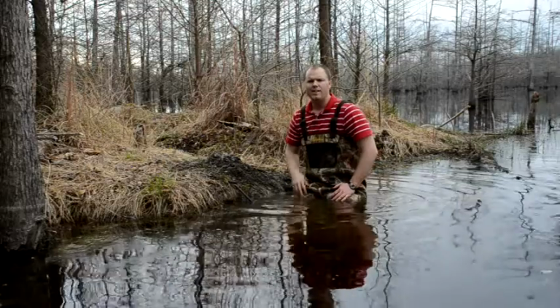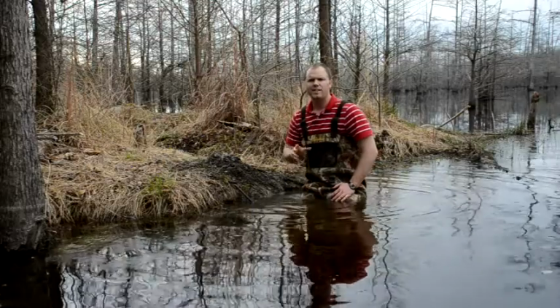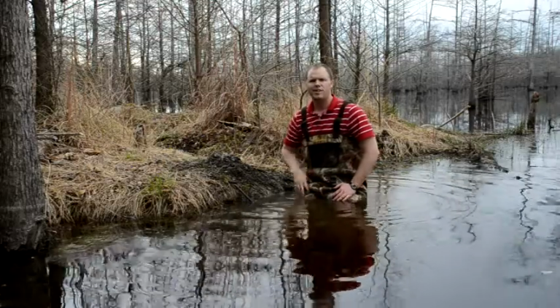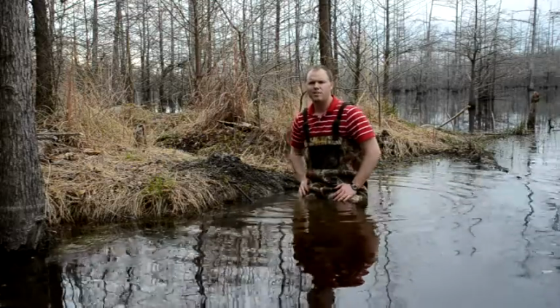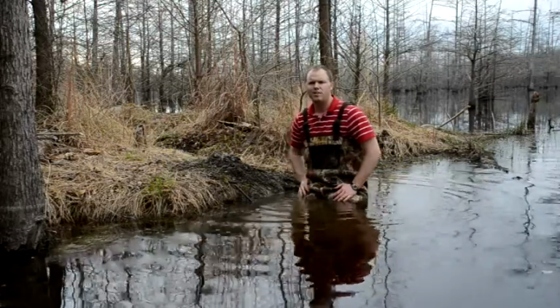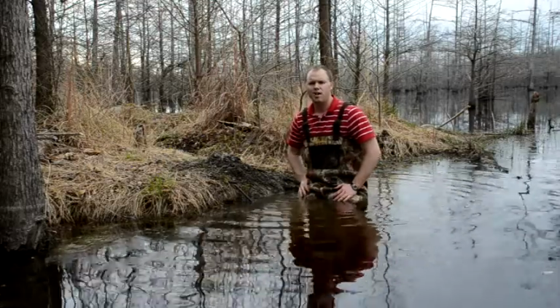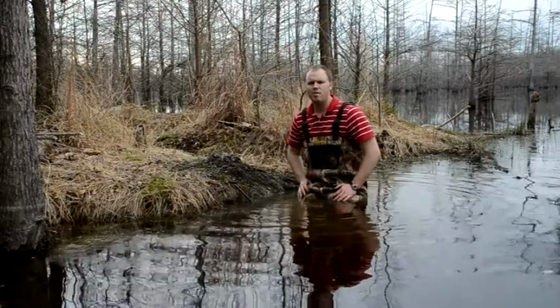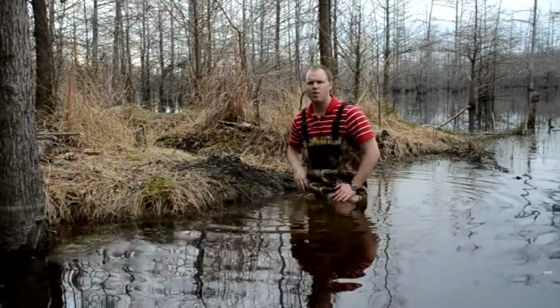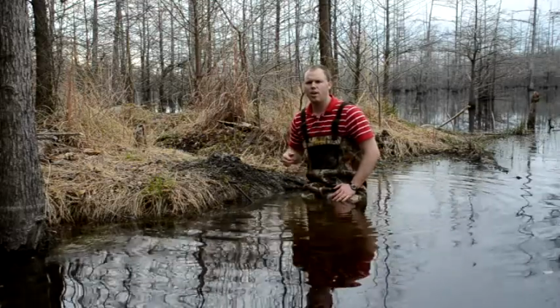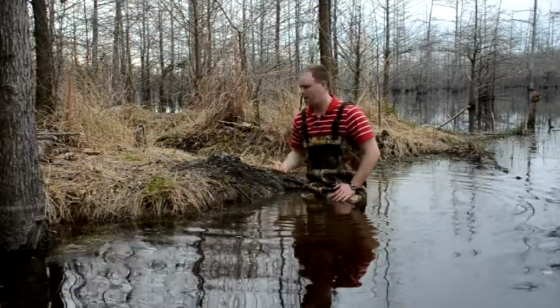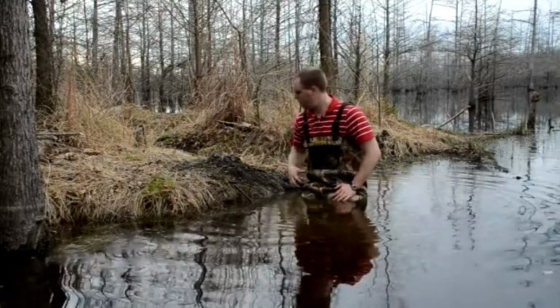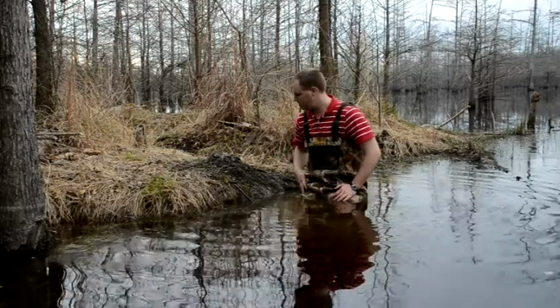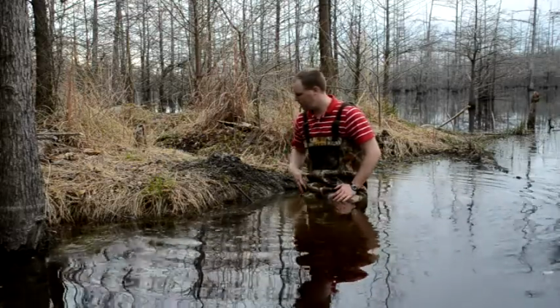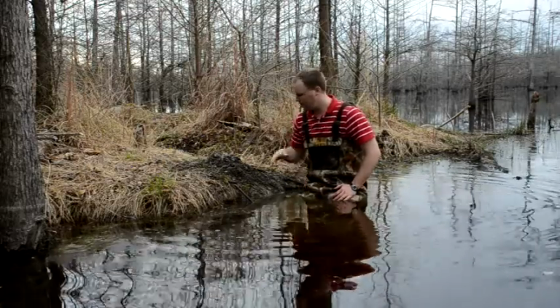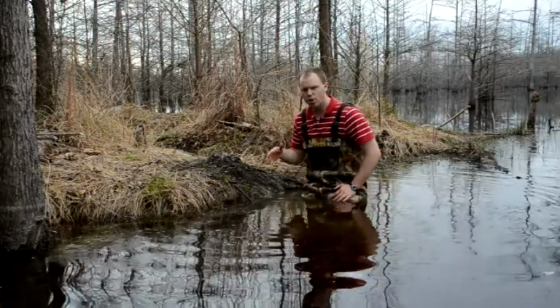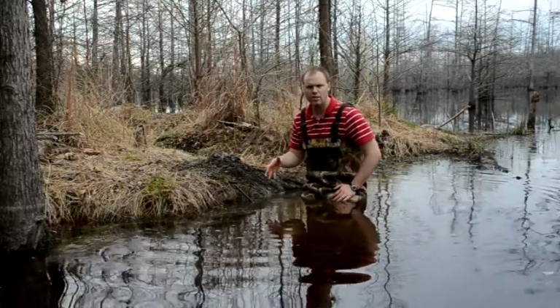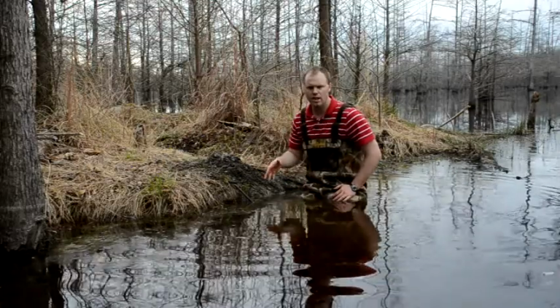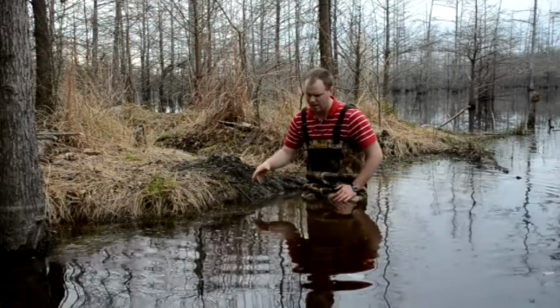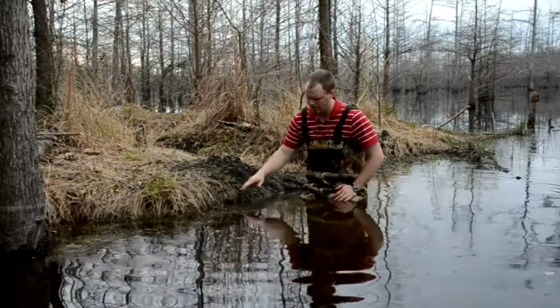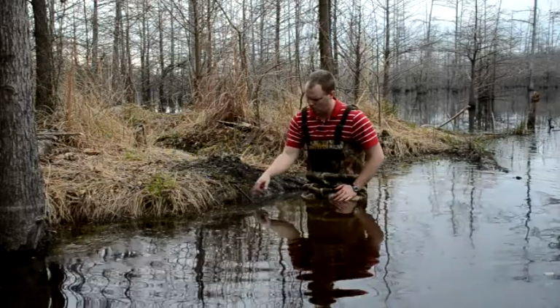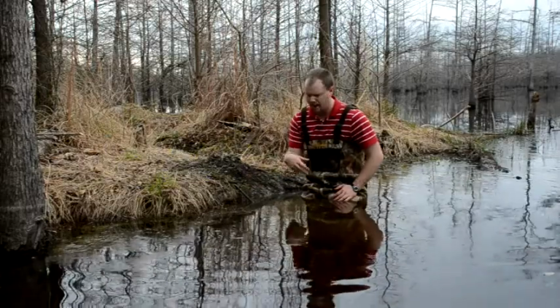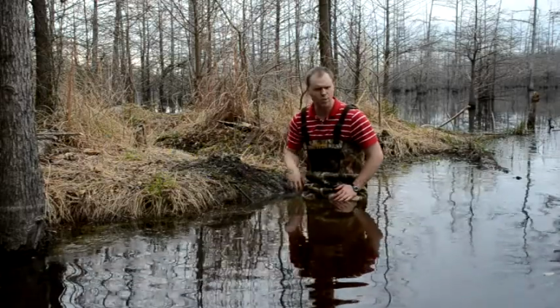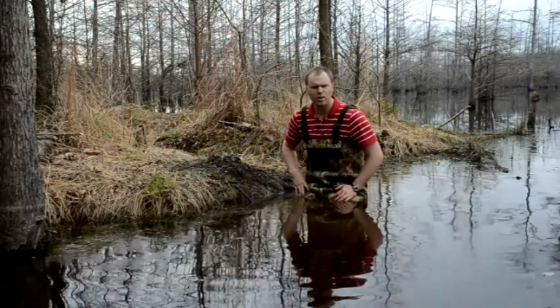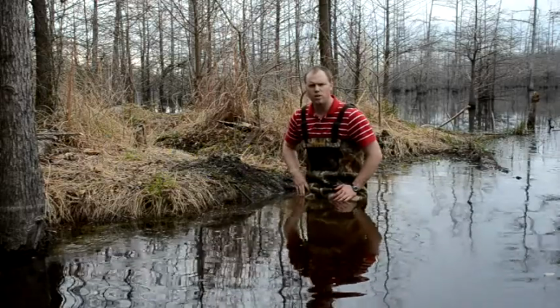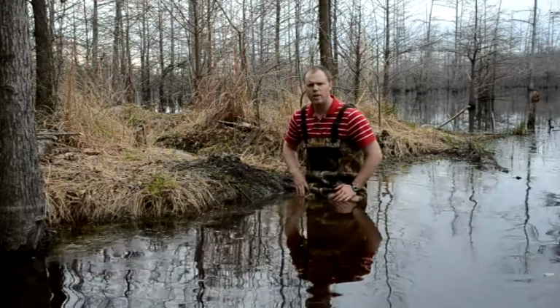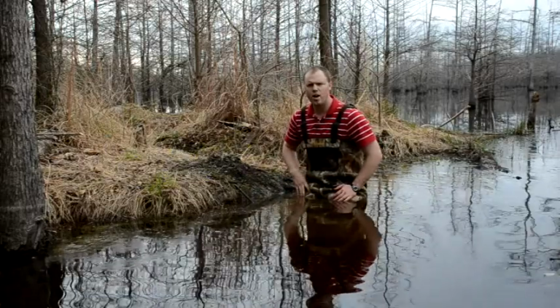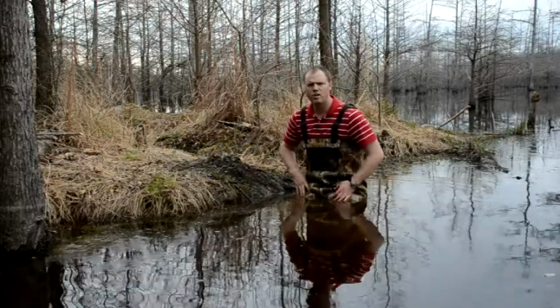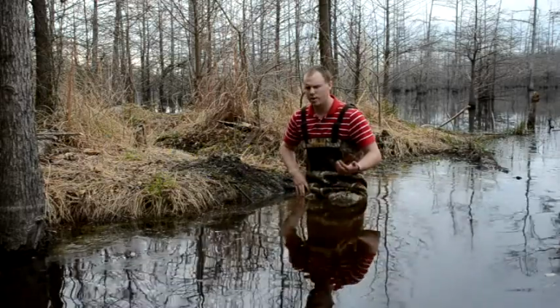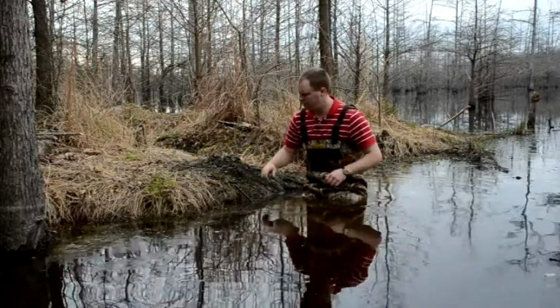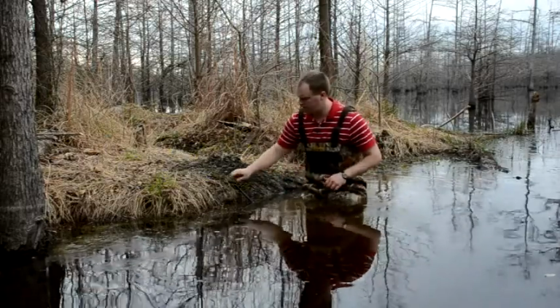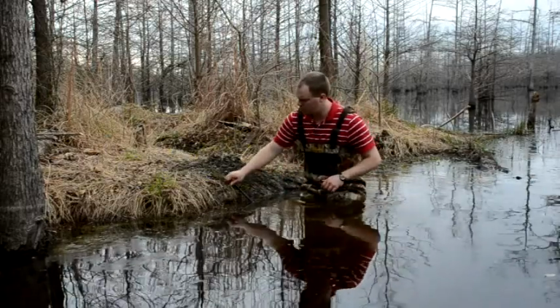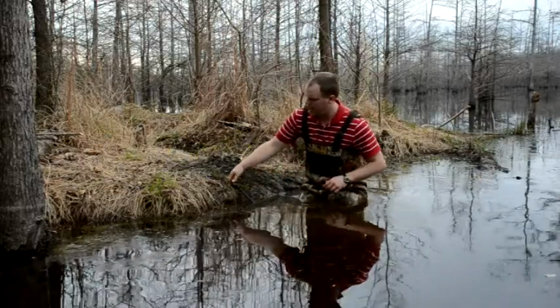This is howtotrapbeavers.com. We're here at our caster mound set. We've got a foothold set here and the foothold is down the drowning rod, so we're going to pull it up and see what we got.